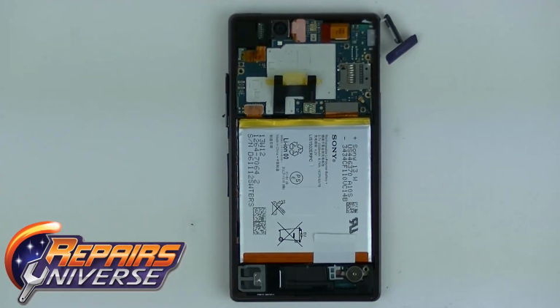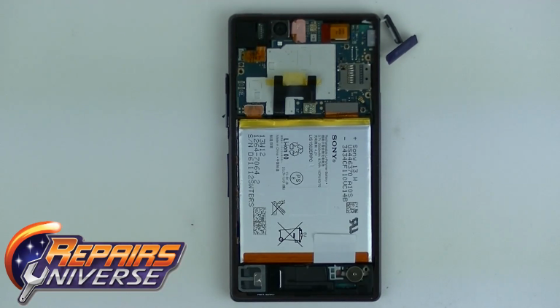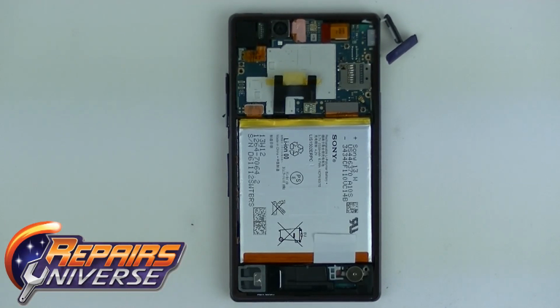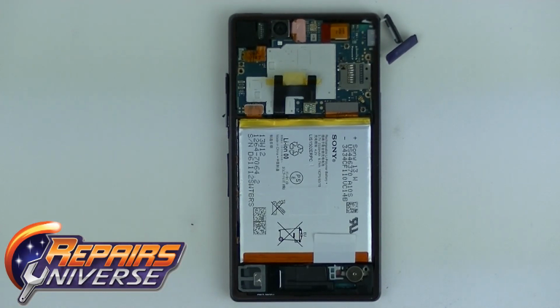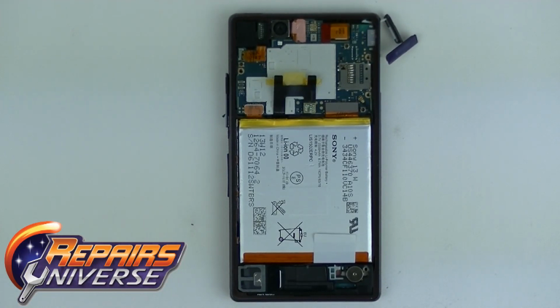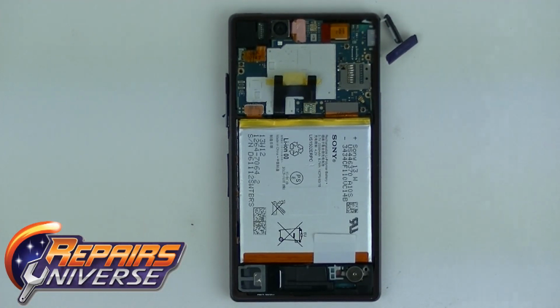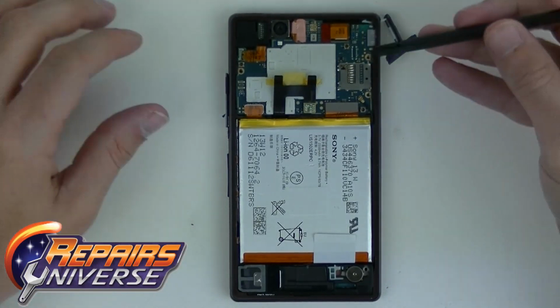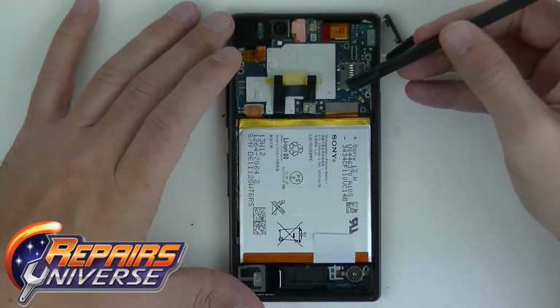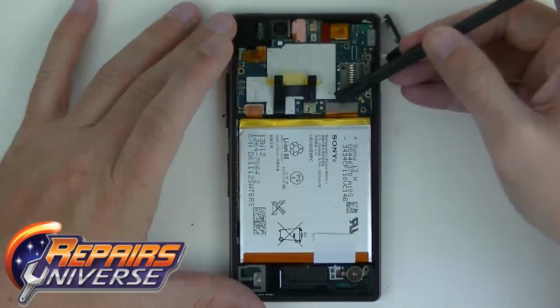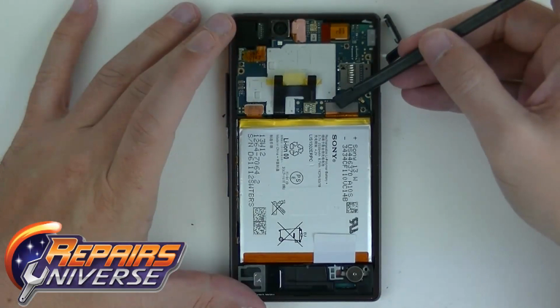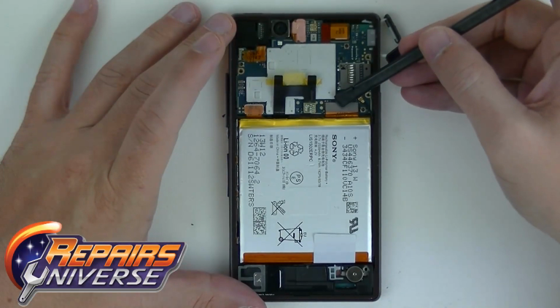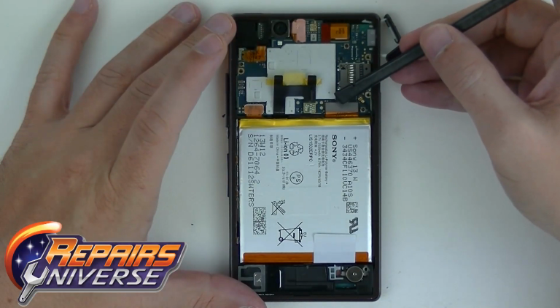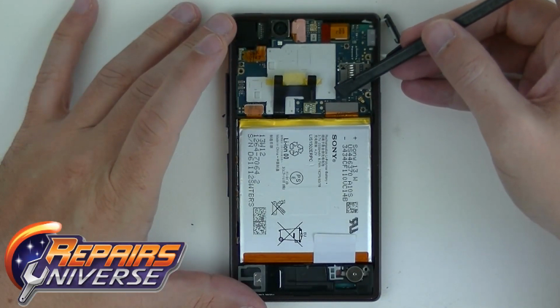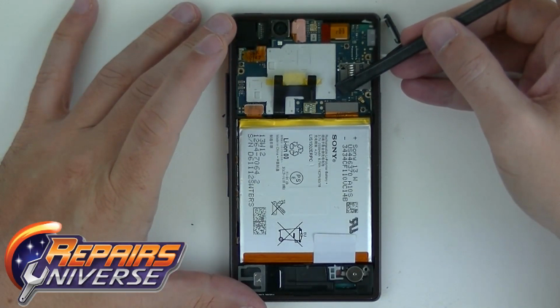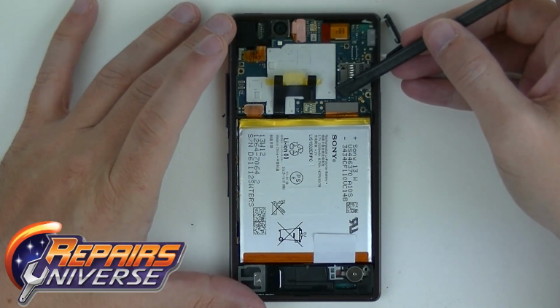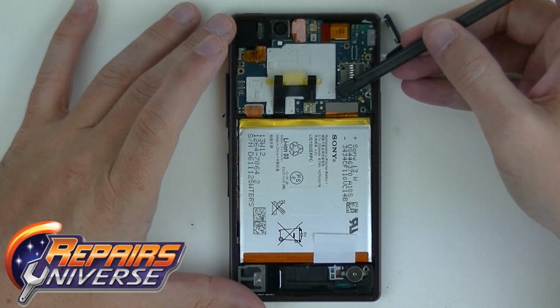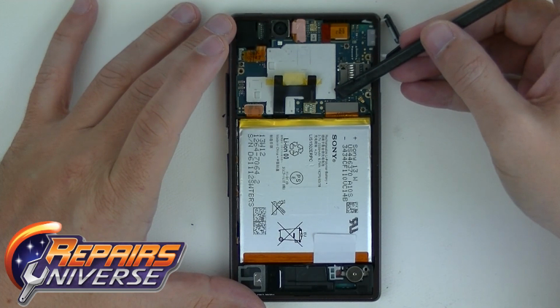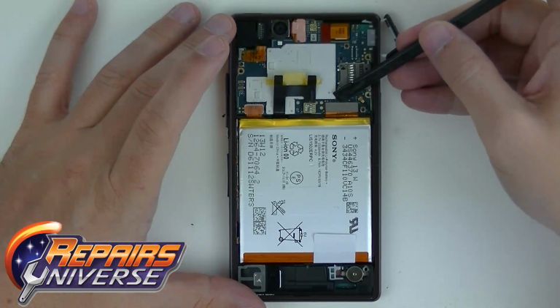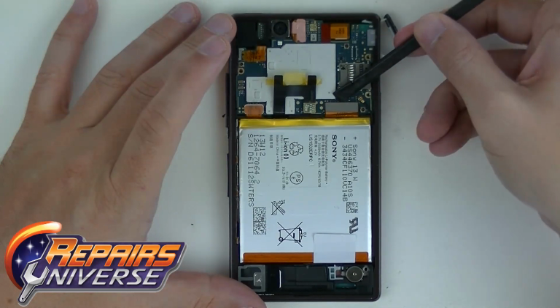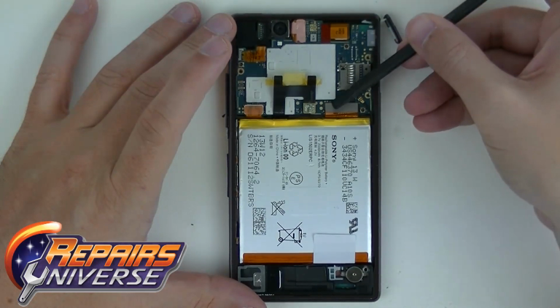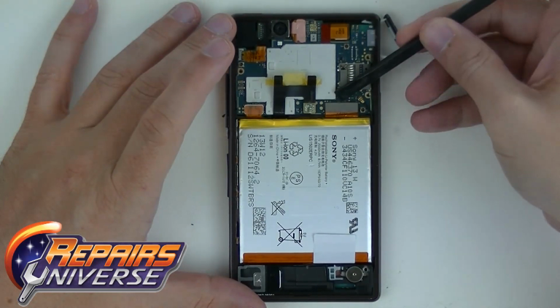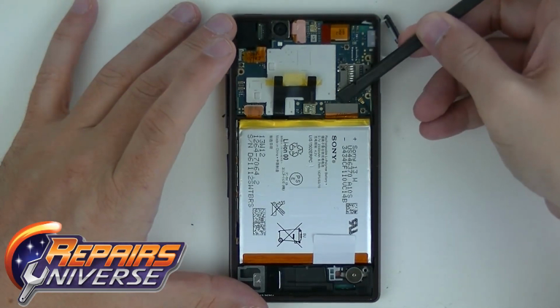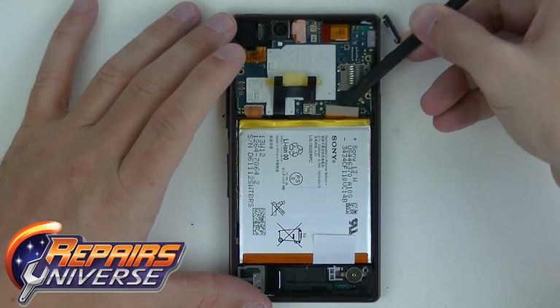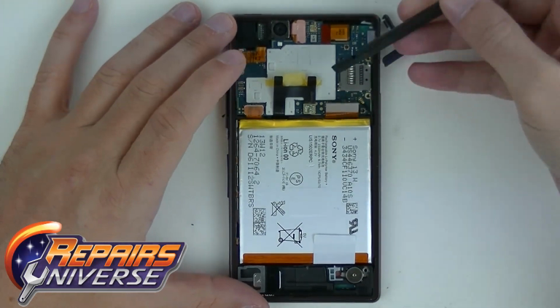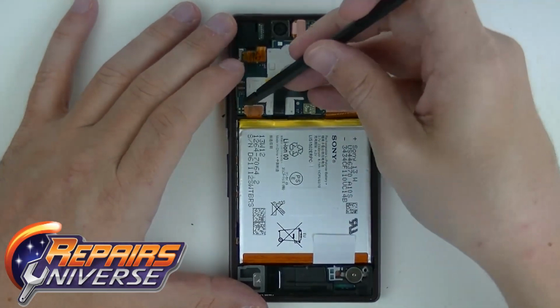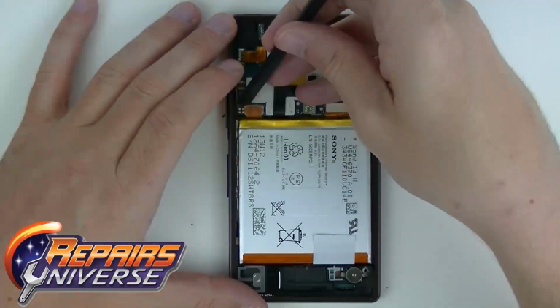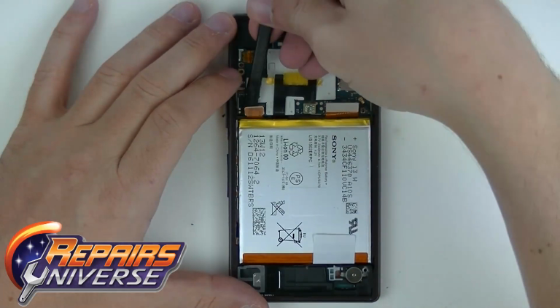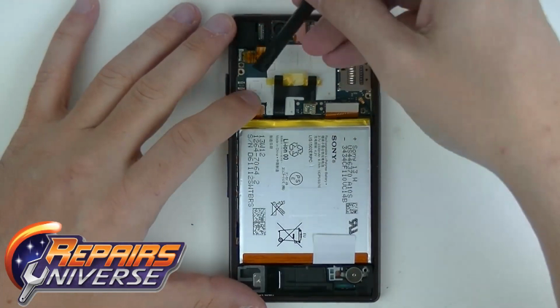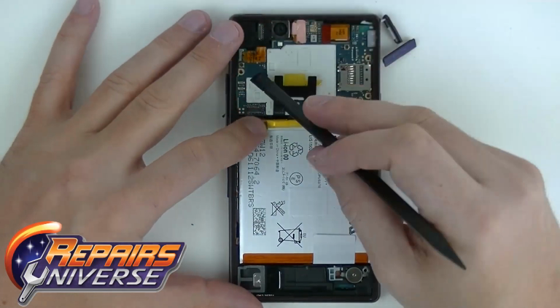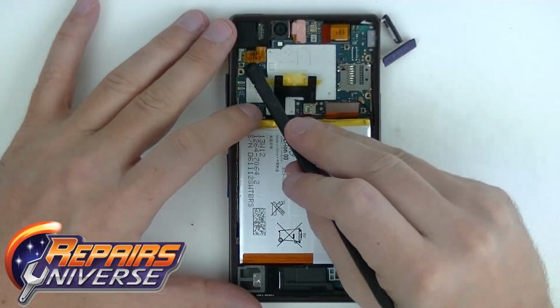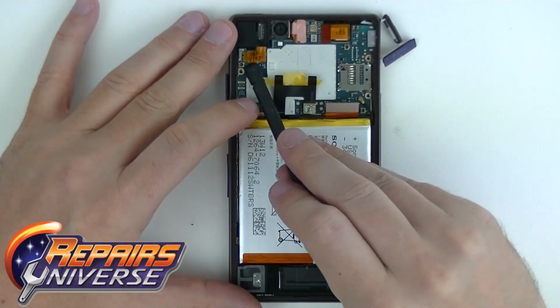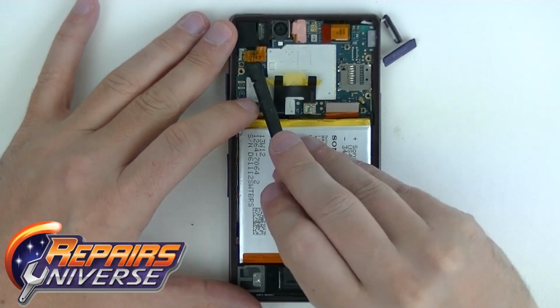Now we have the screws out of the way. We're going to be working on the flex cables. We've got a couple: the power, the volume, the front facing, the back facing, and the lower dock. Go ahead and take apart those connections.